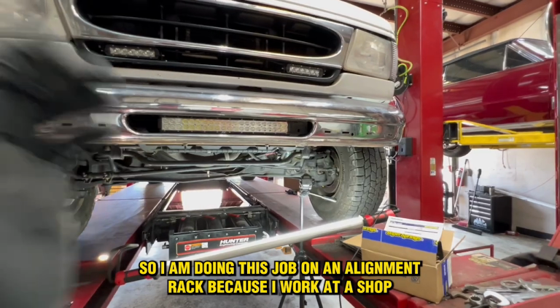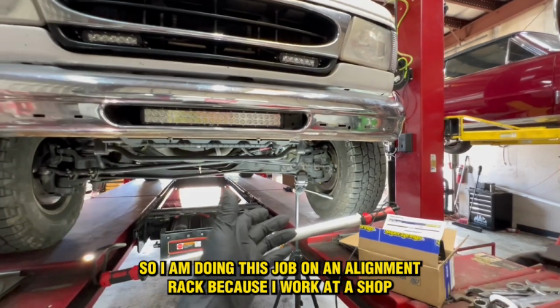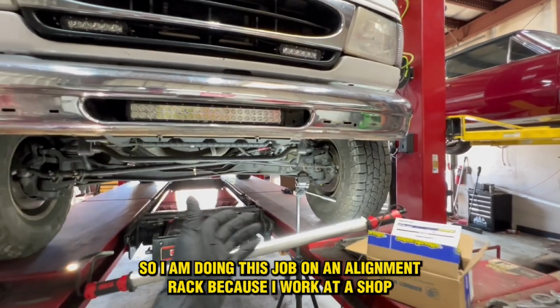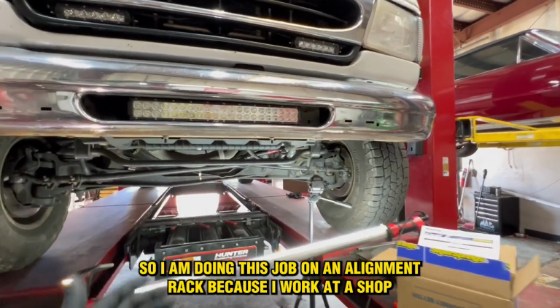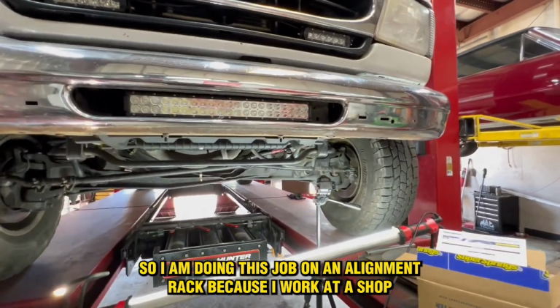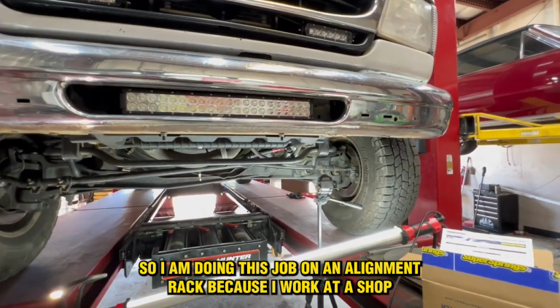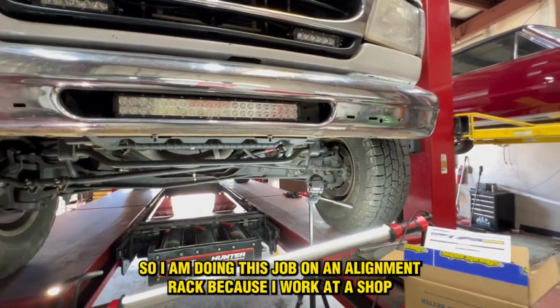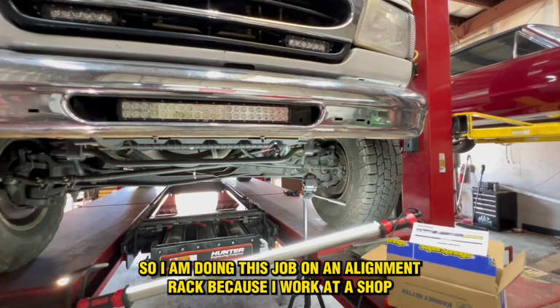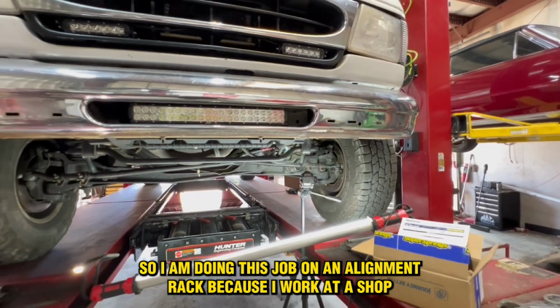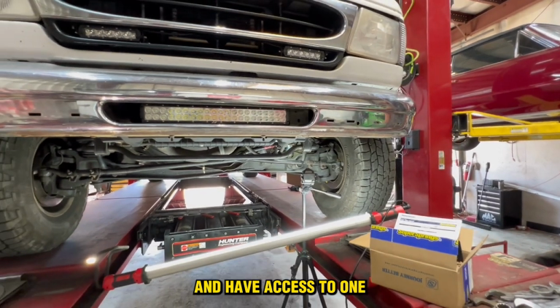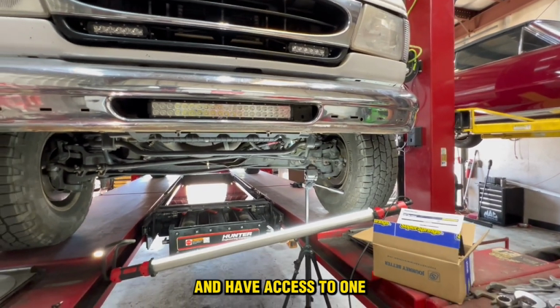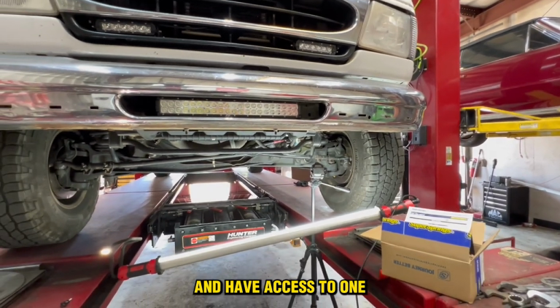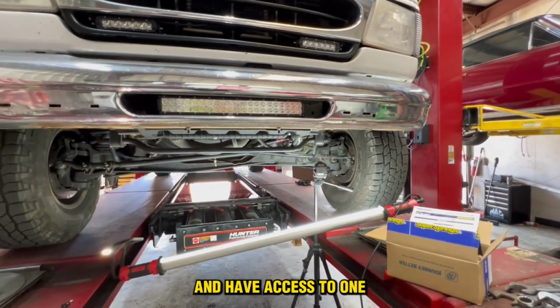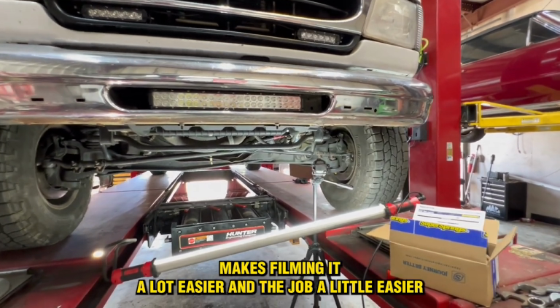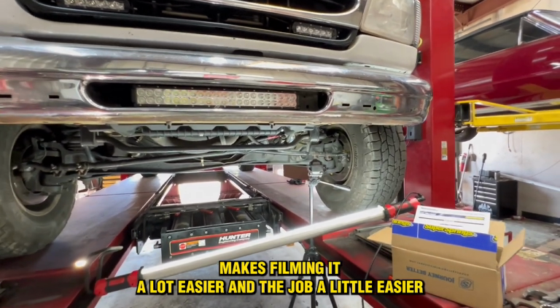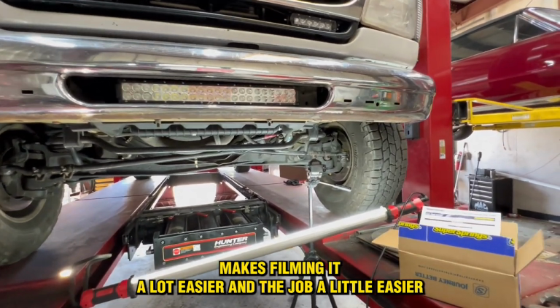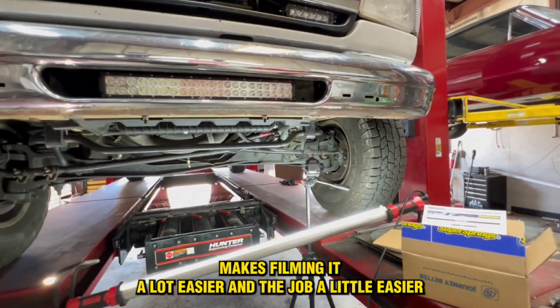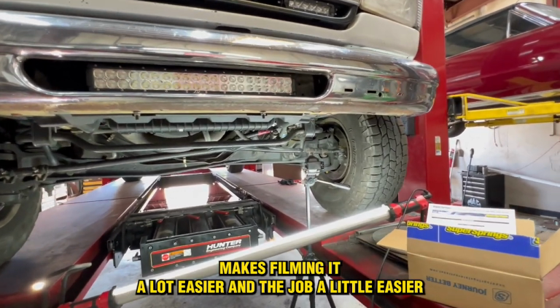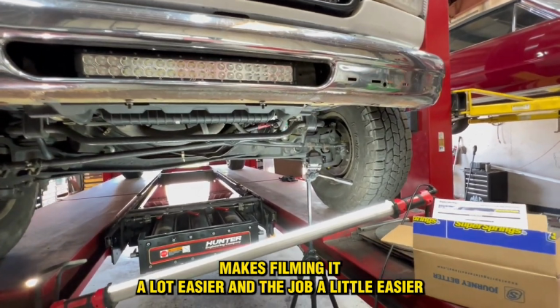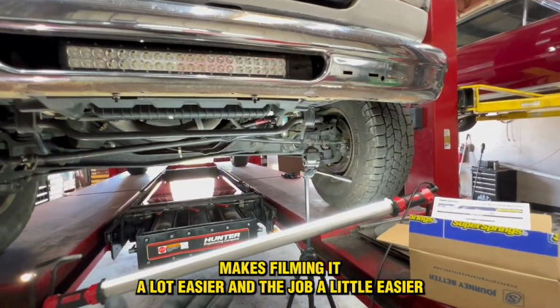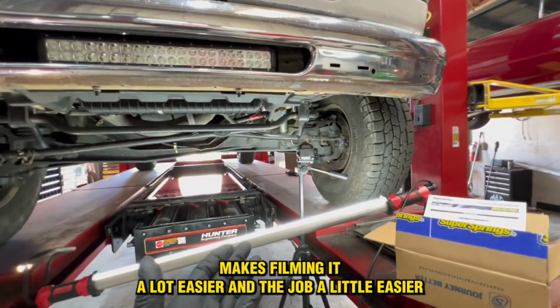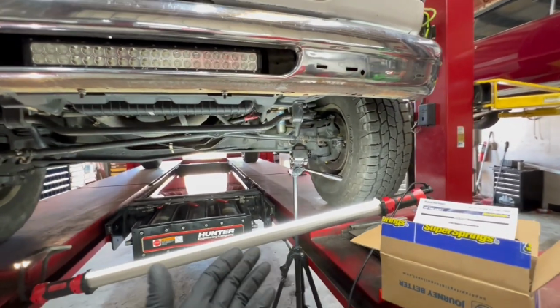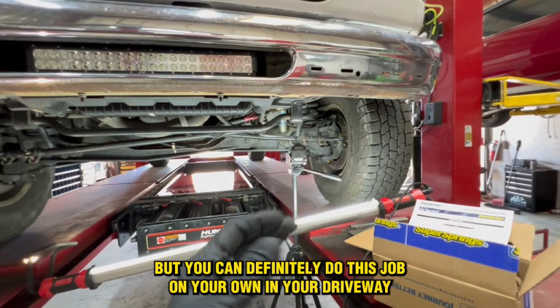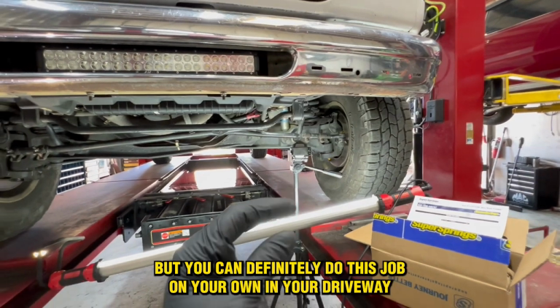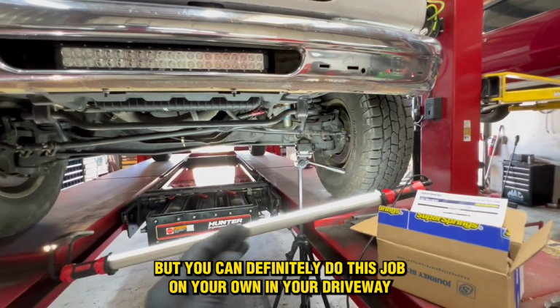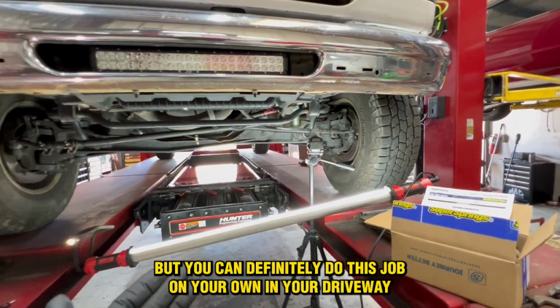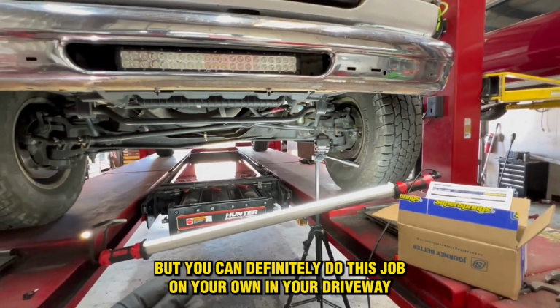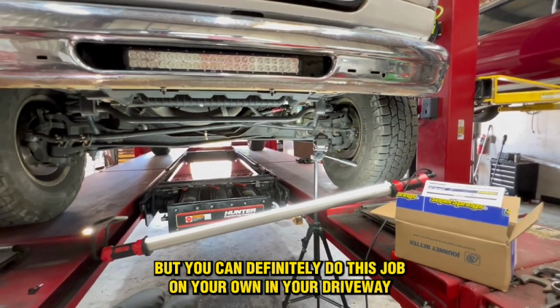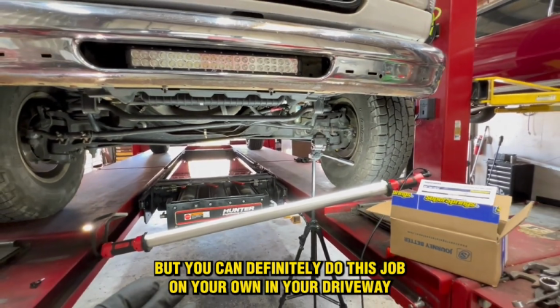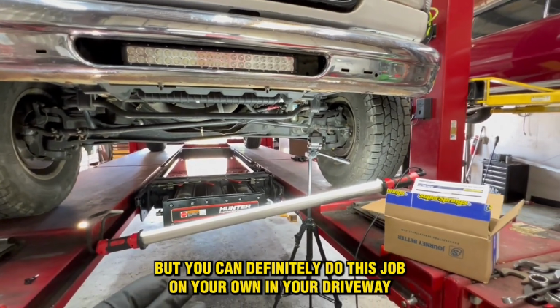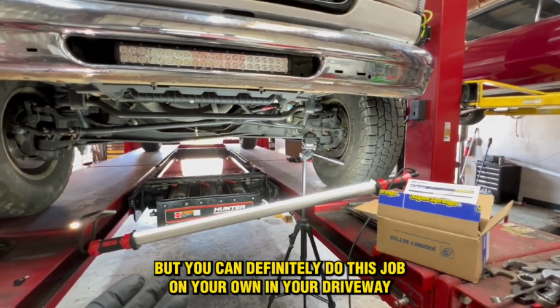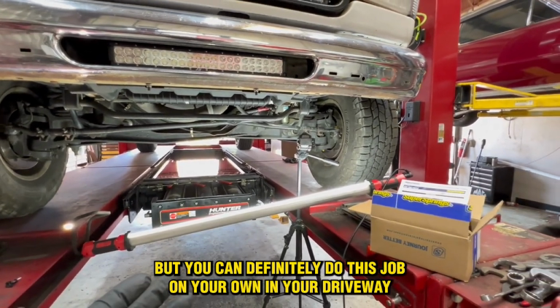I am doing this job on an alignment rack because I work at a shop and have access to one. Makes filming it a lot easier and the job a little easier. But you can definitely do this job on your own in your driveway.